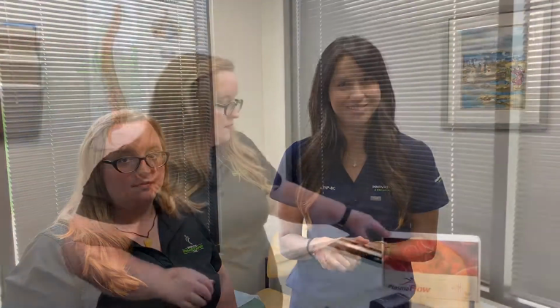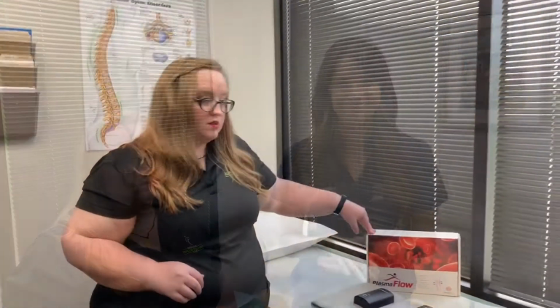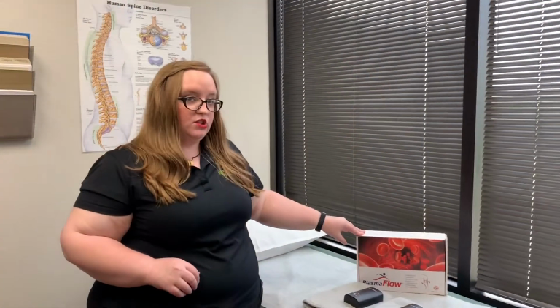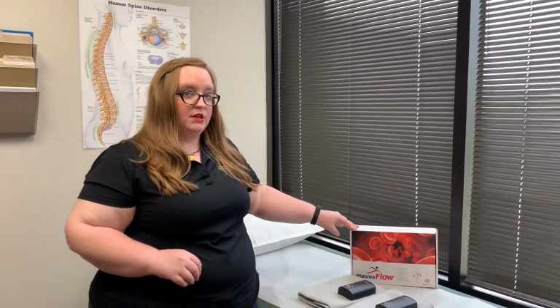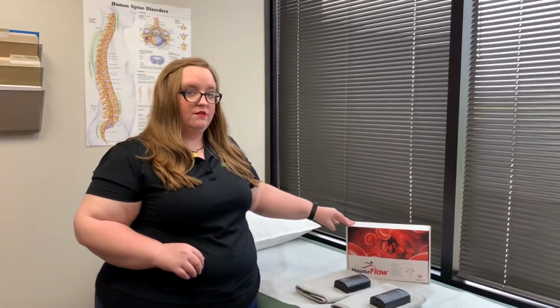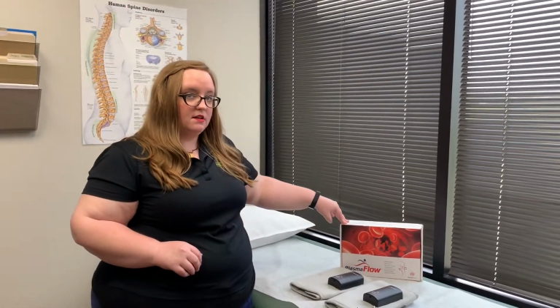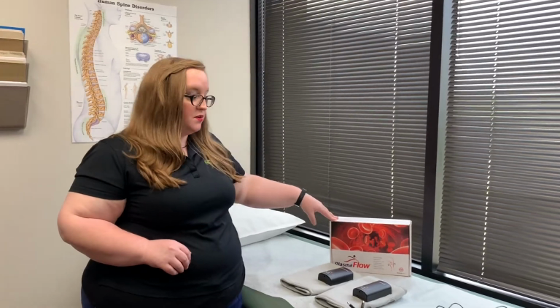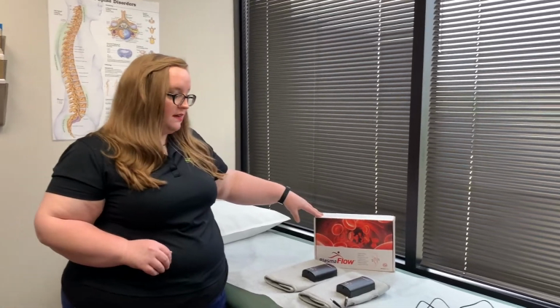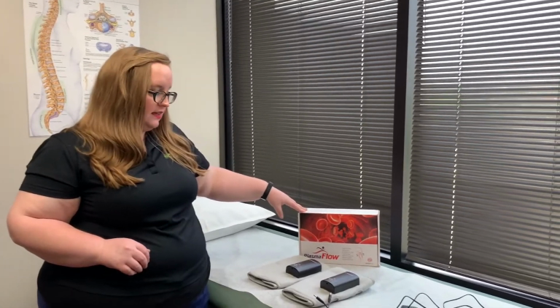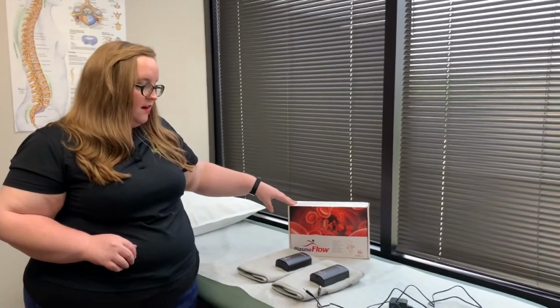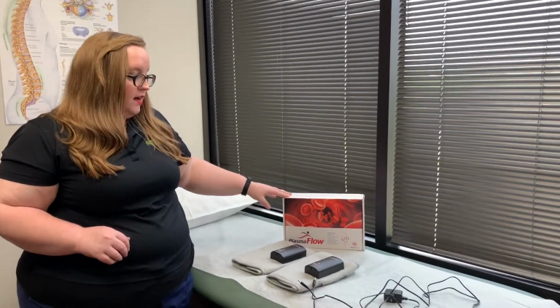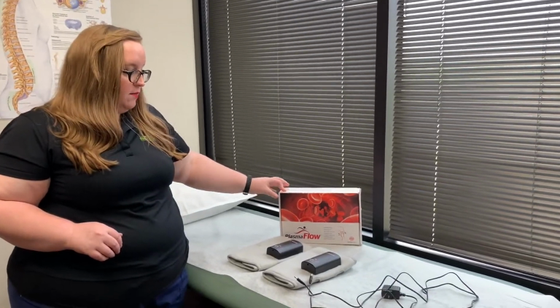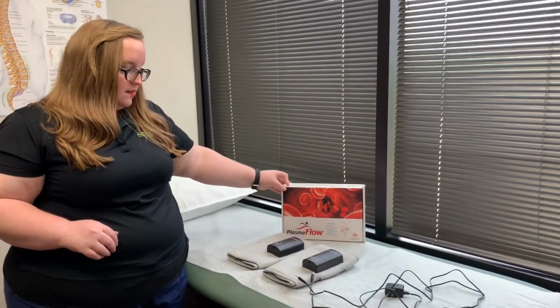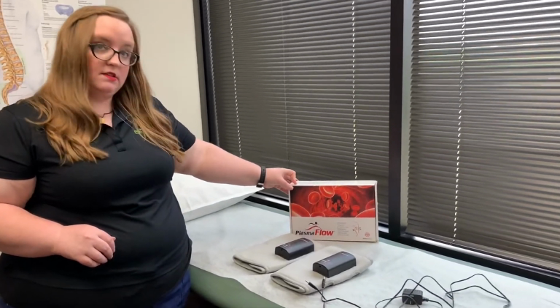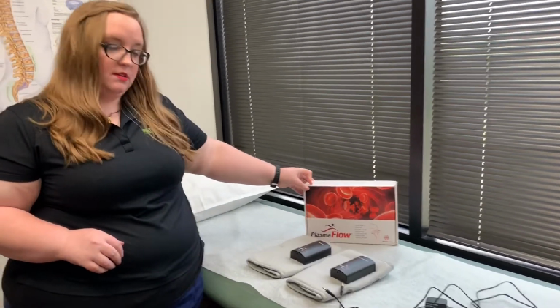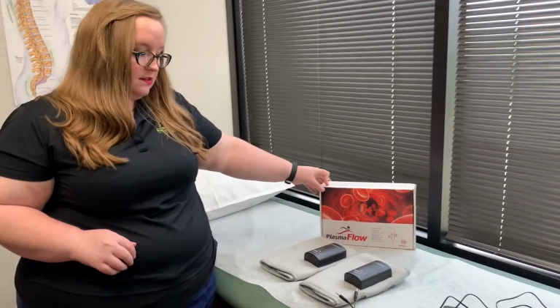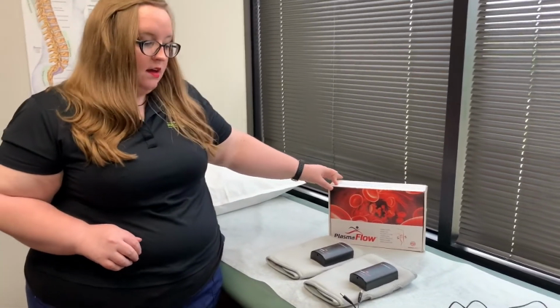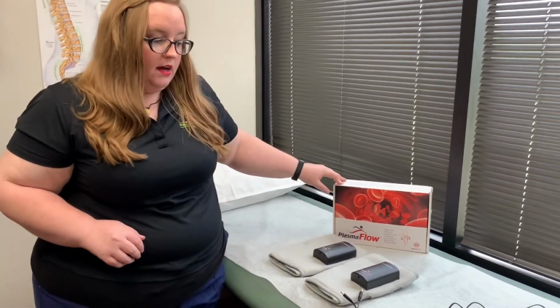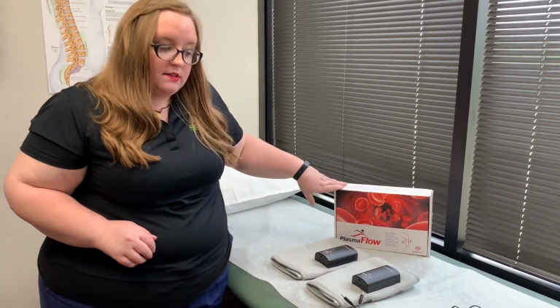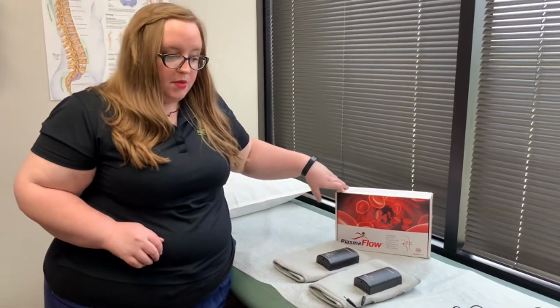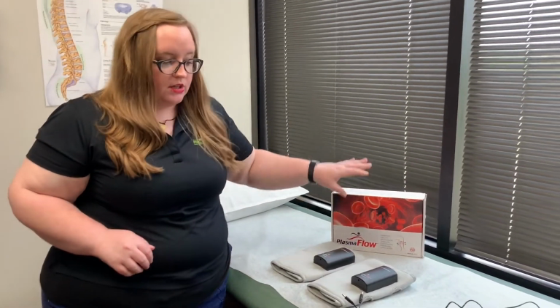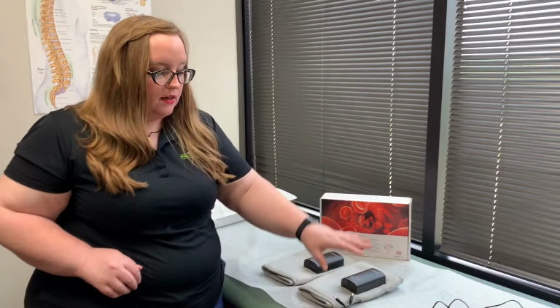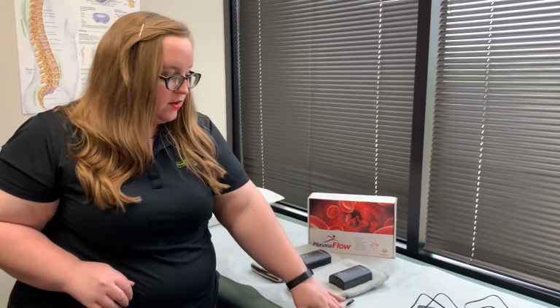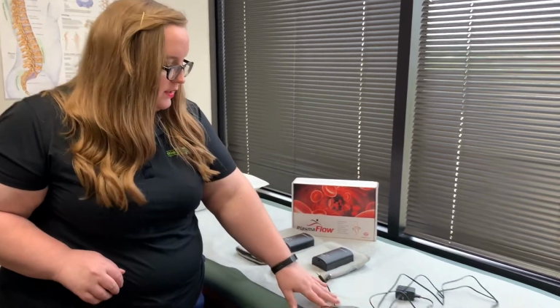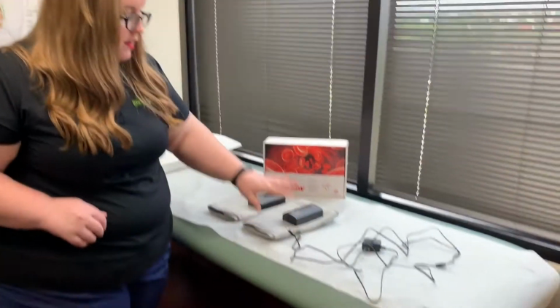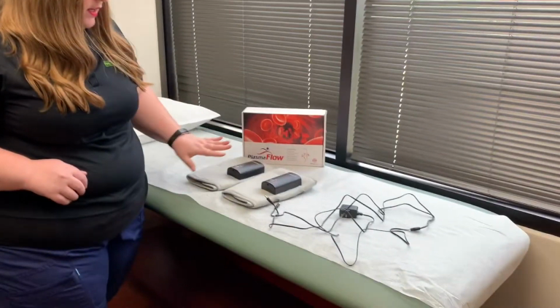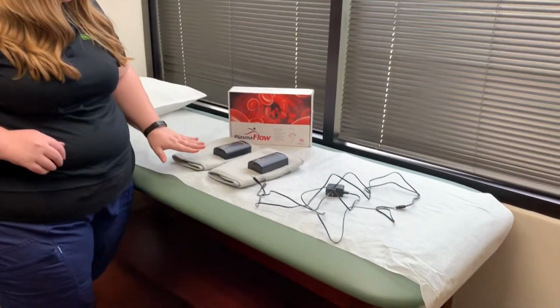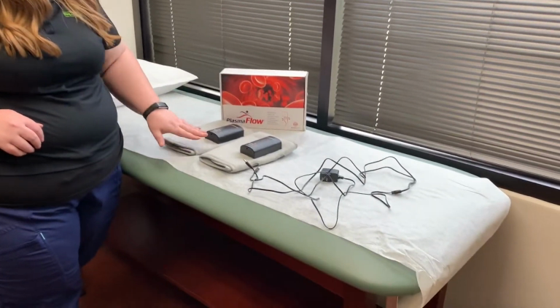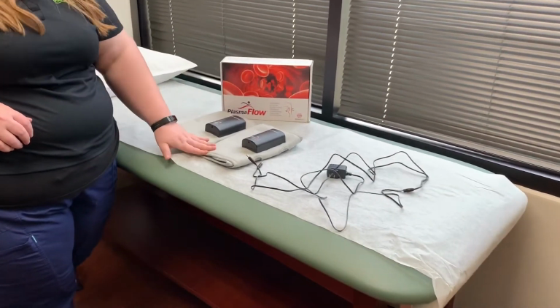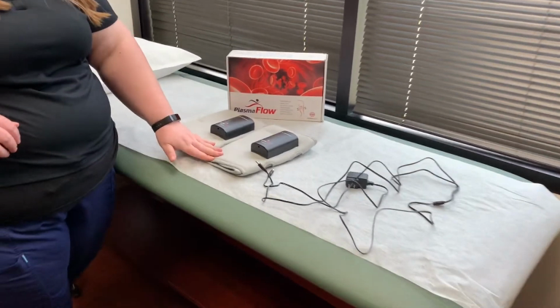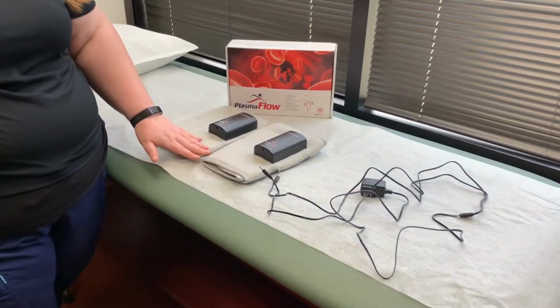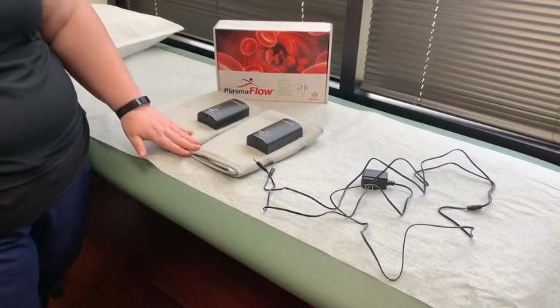This is your sequential compression device, also known as a SCD. It'll come in a box that looks similar to this. Inside that box you're gonna get a power cord and then two wraps that'll go around each of your legs.